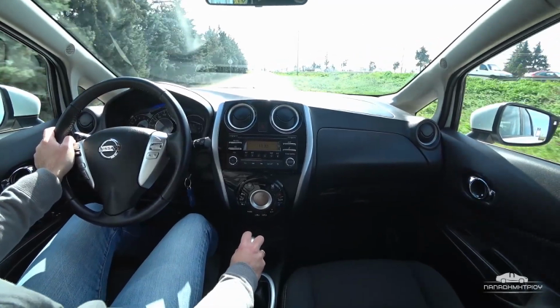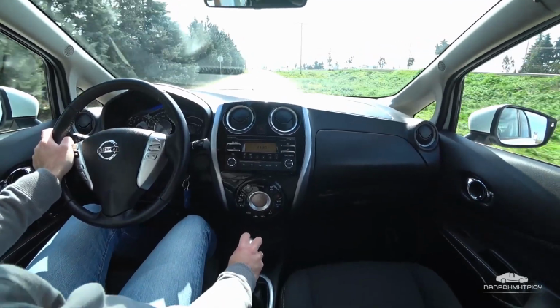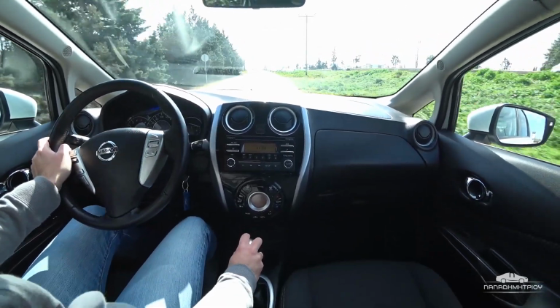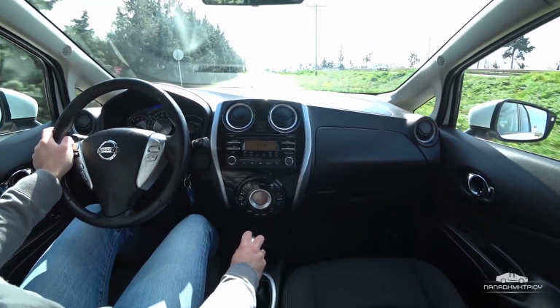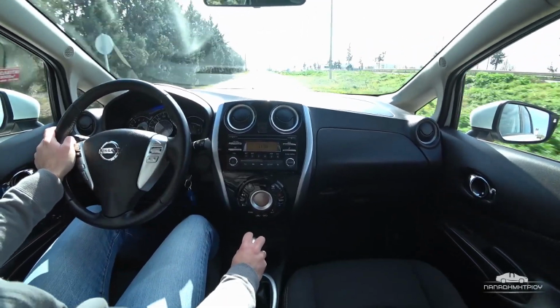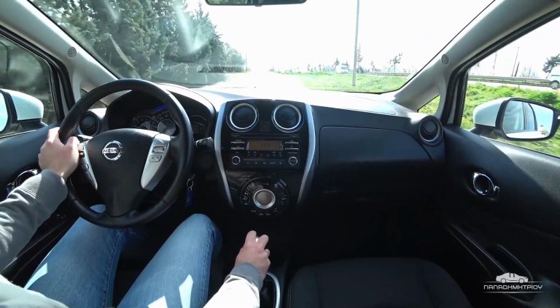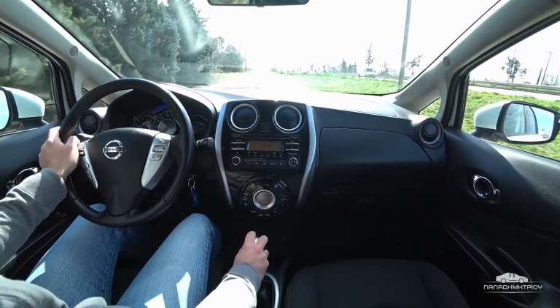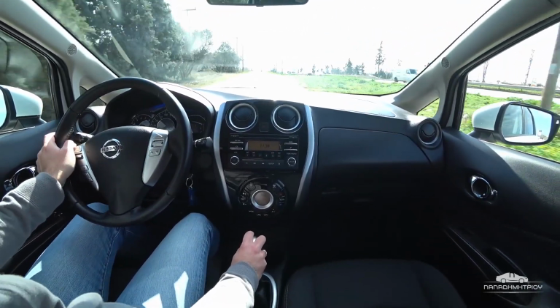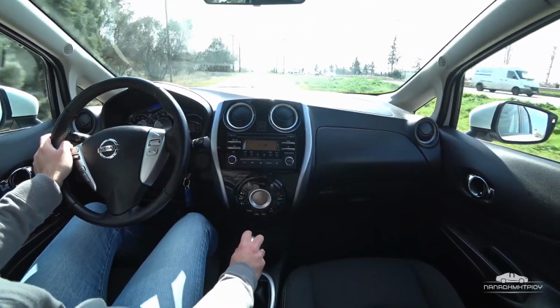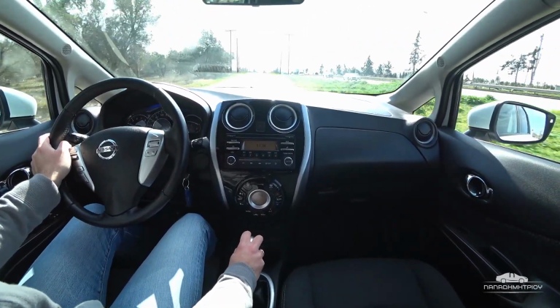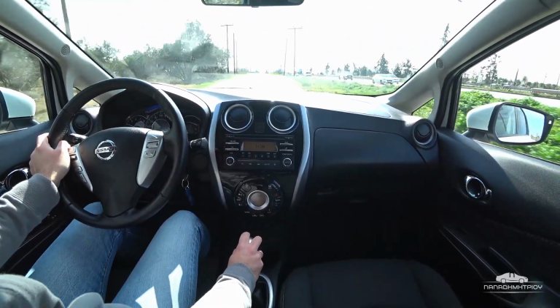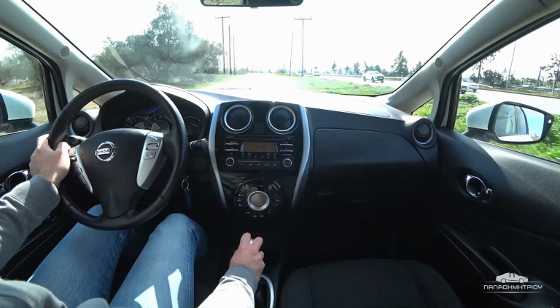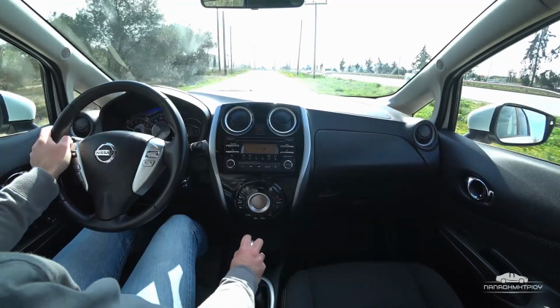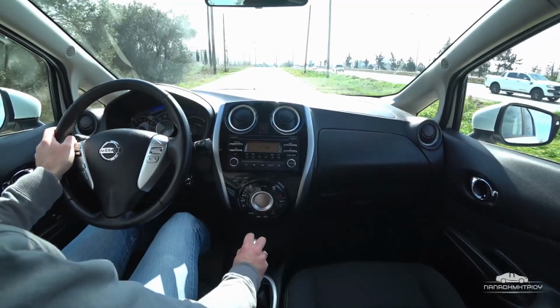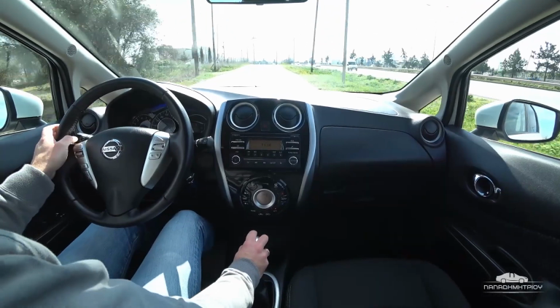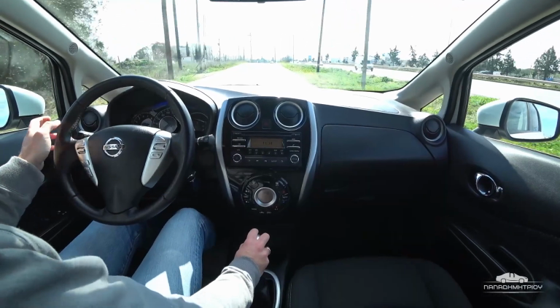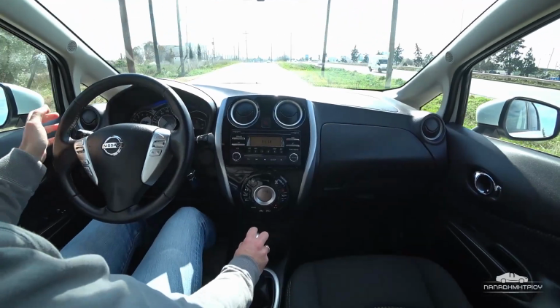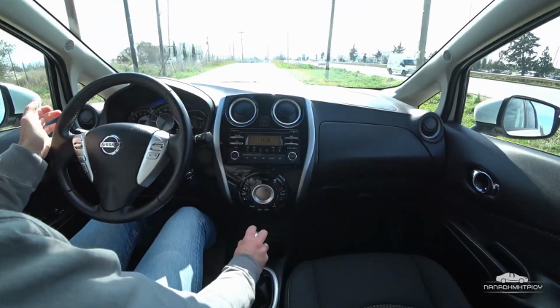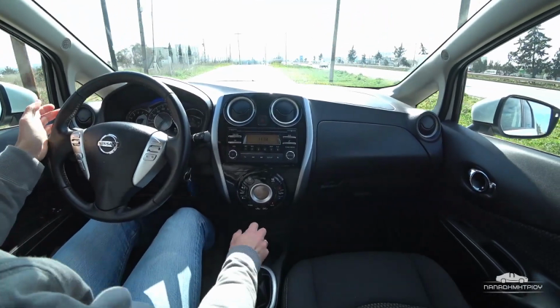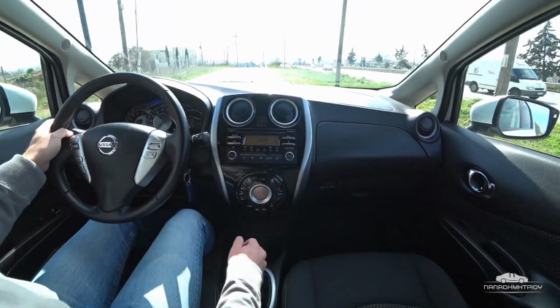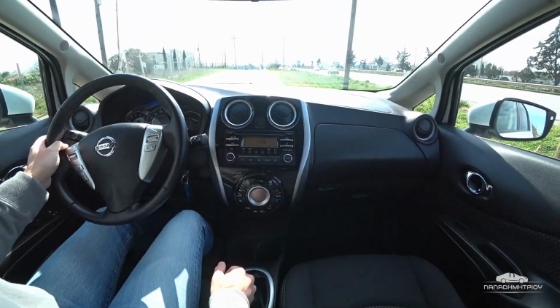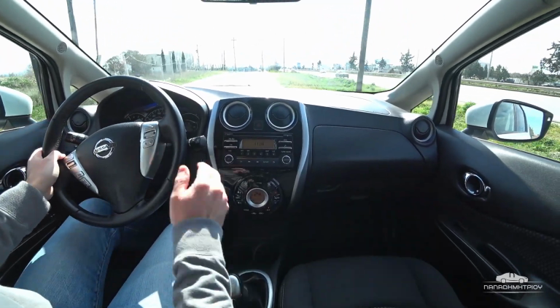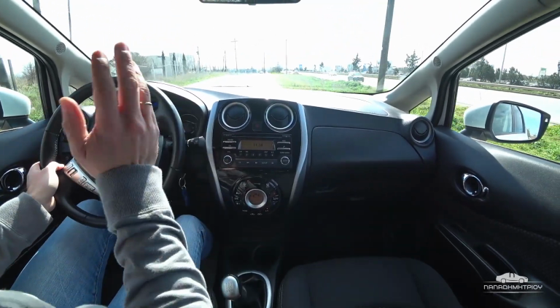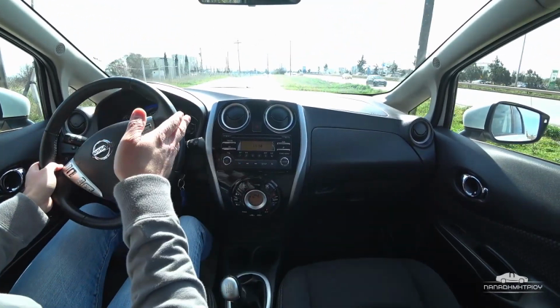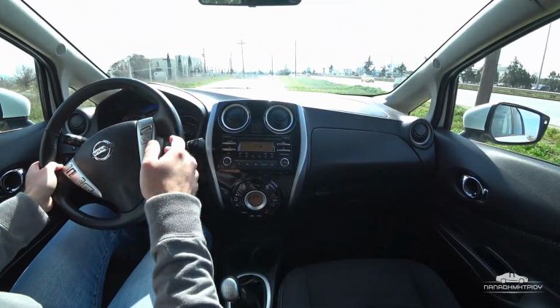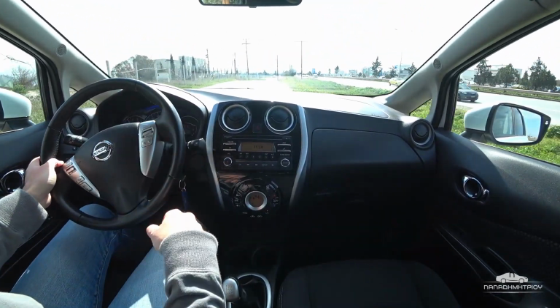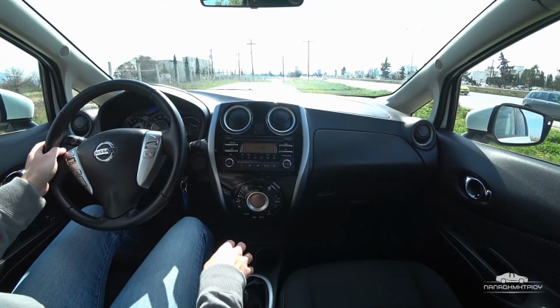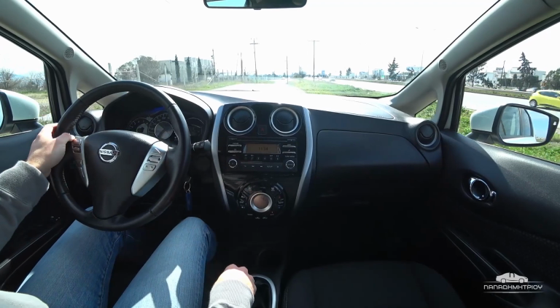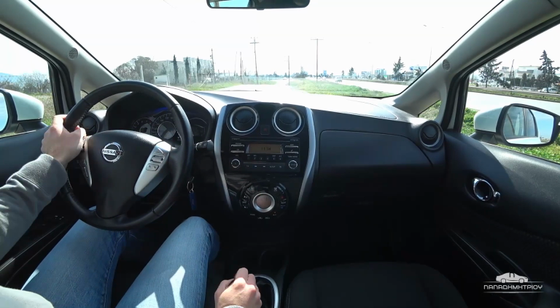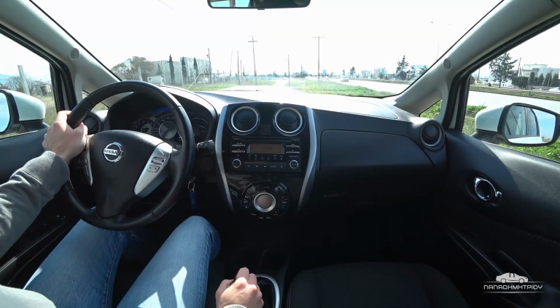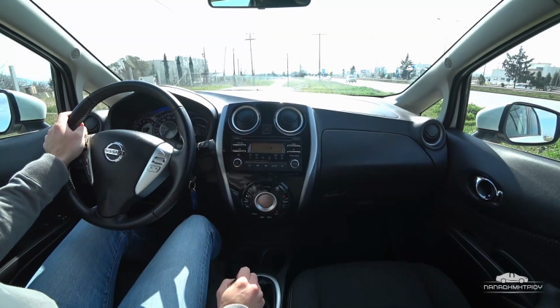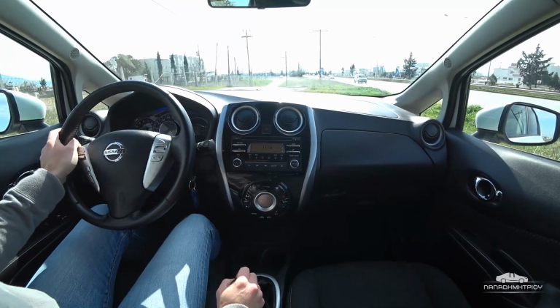I don't have anyone behind me. We're going to test the ABS. We can see that the car brakes very well, so it is all a great pleasure.